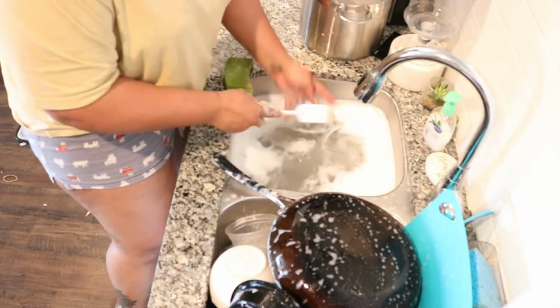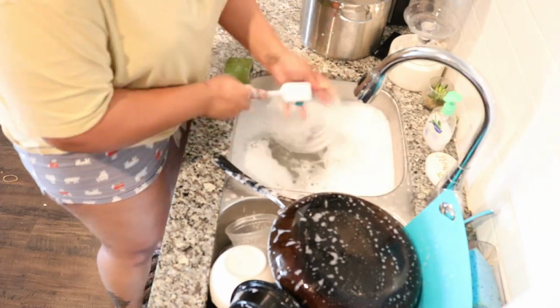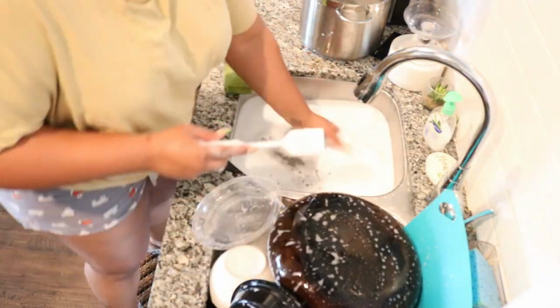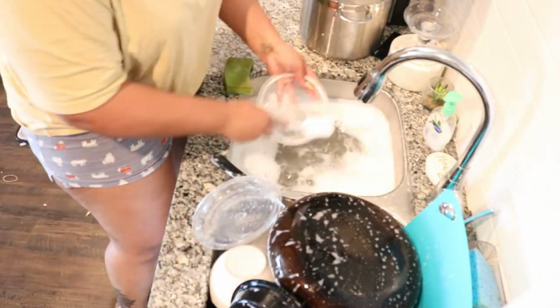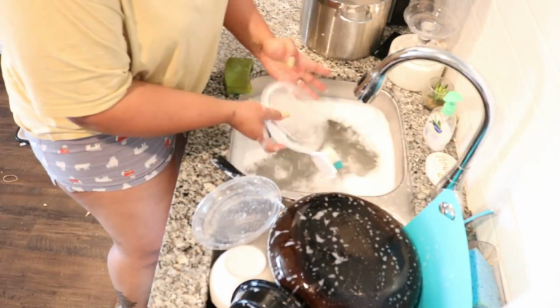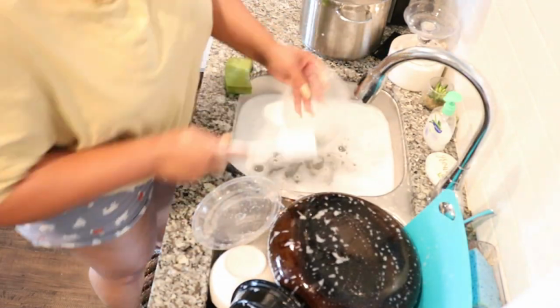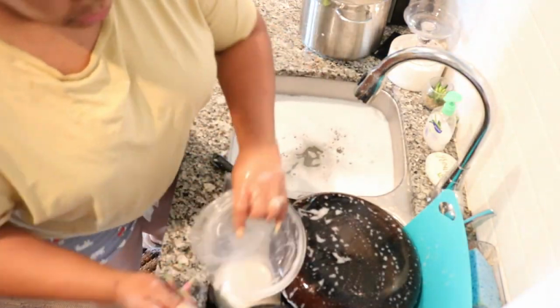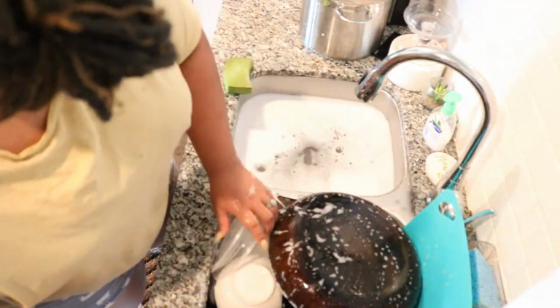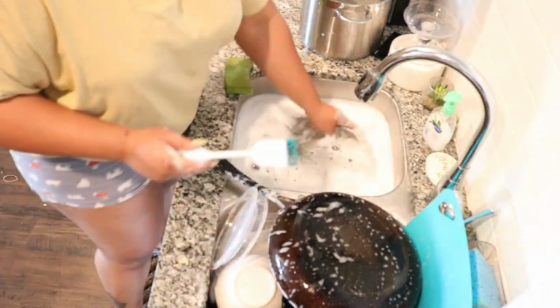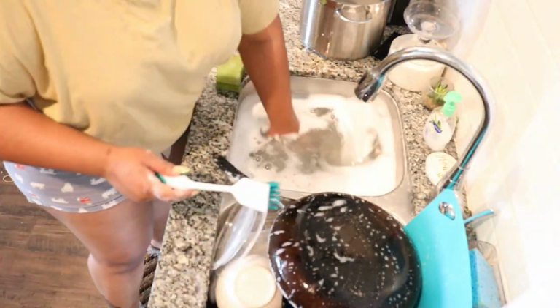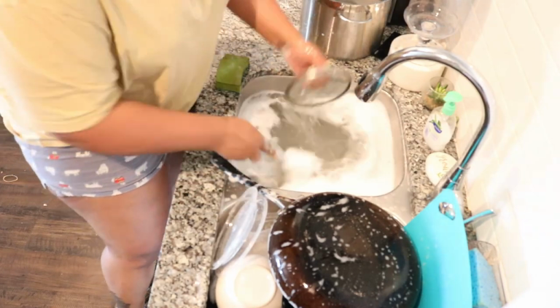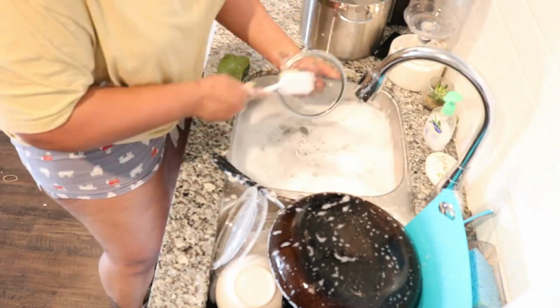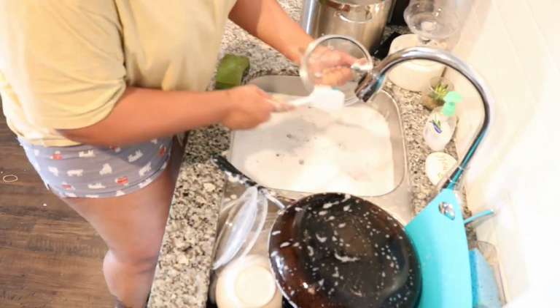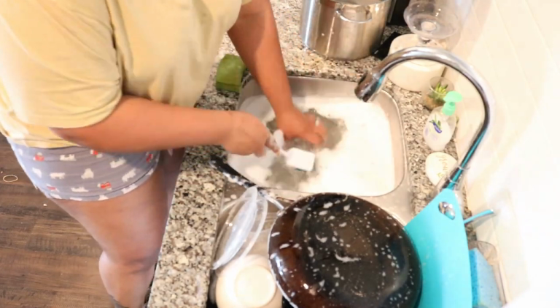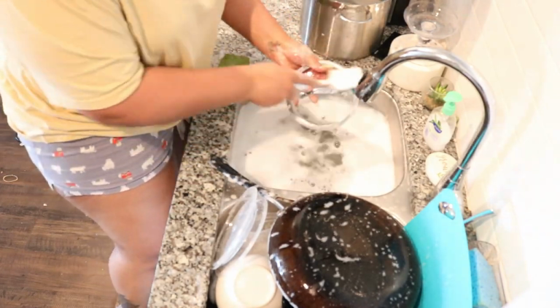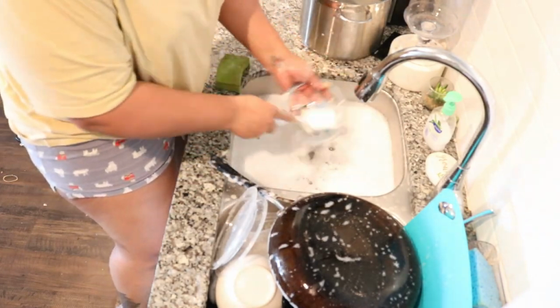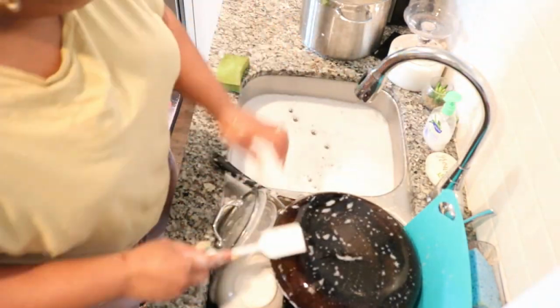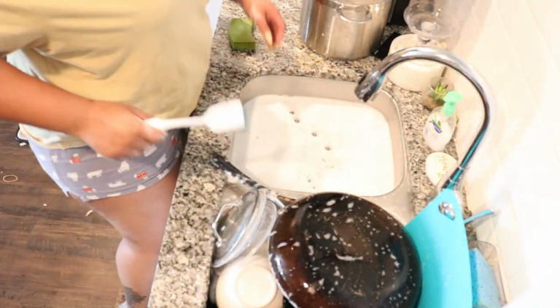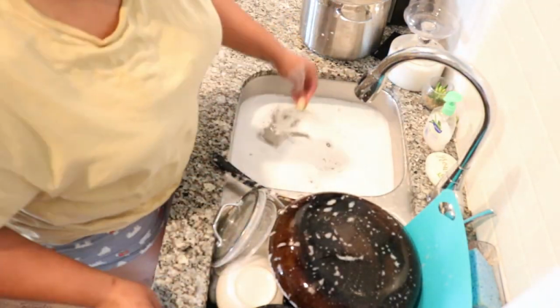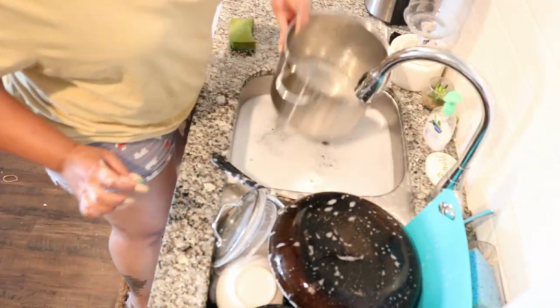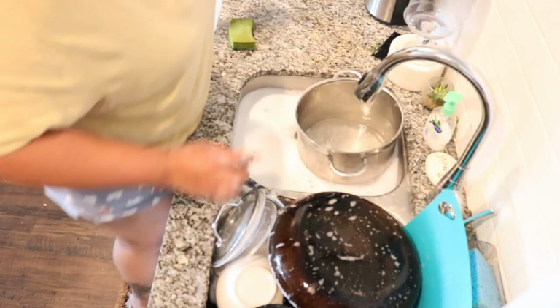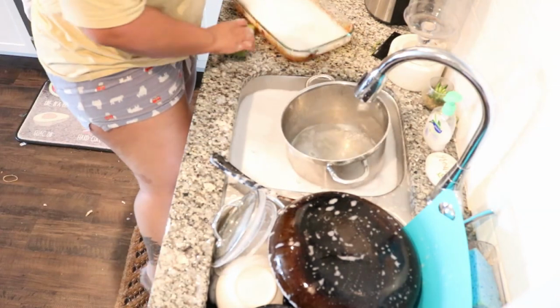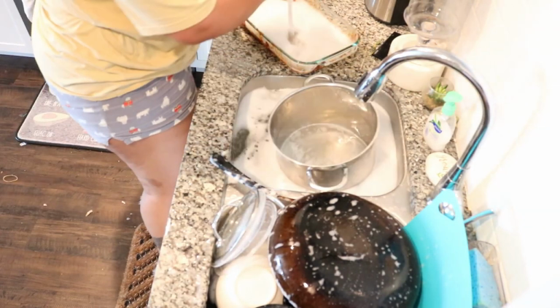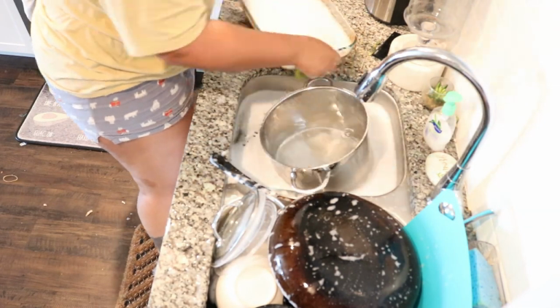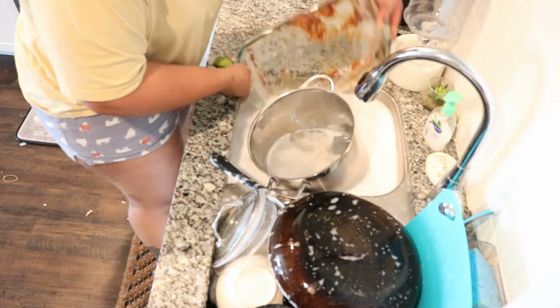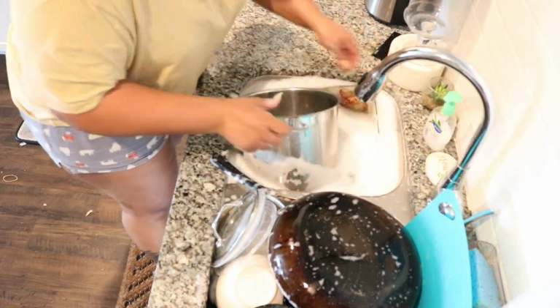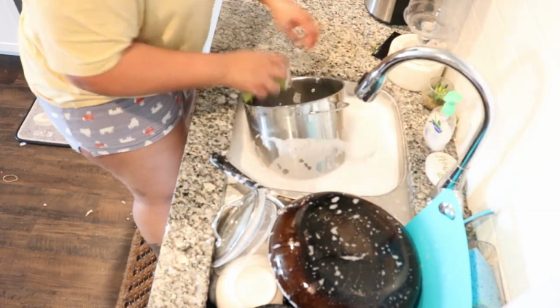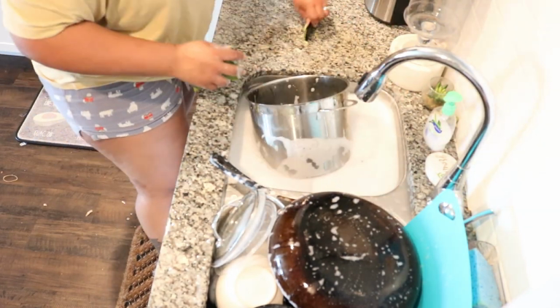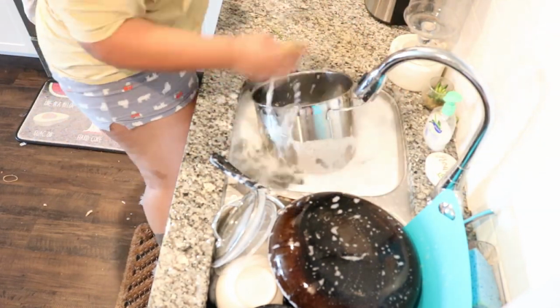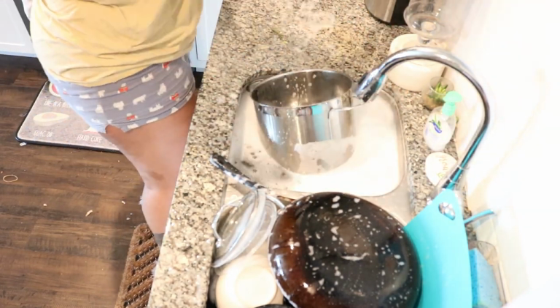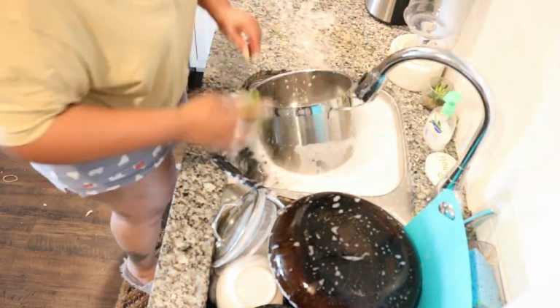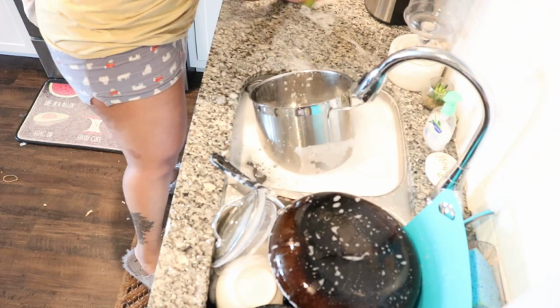This is definitely for those who love to hand wash dishes. I do have a dishwasher and I try not to utilize it too much, because I believe there's no better cleaning of dishes than the ones that you can do with your hands.